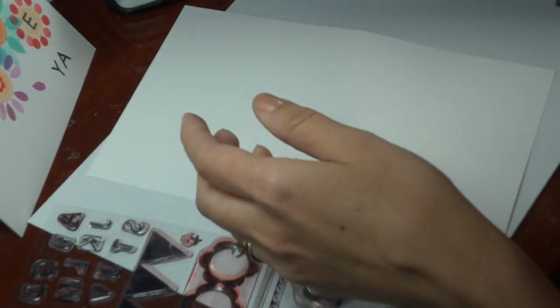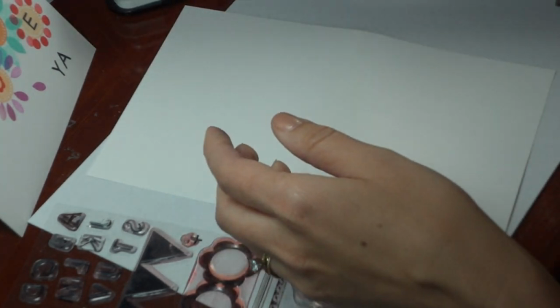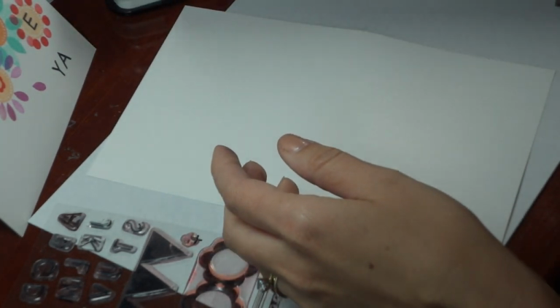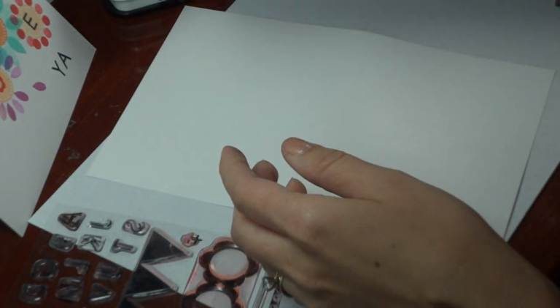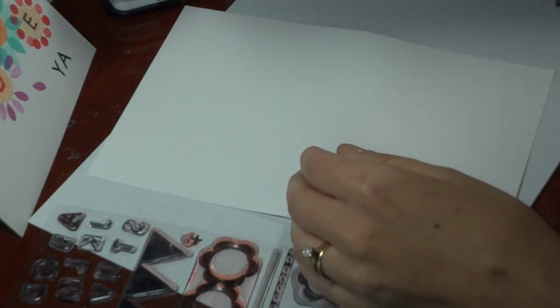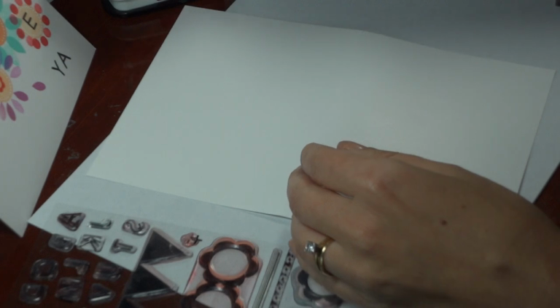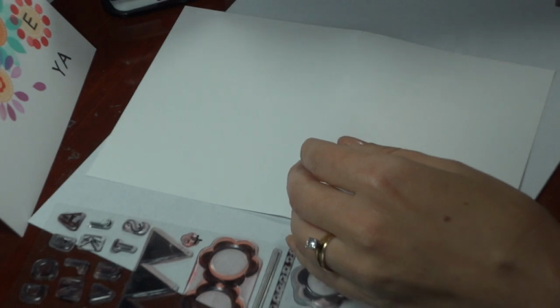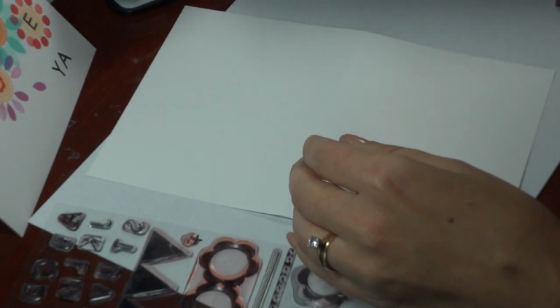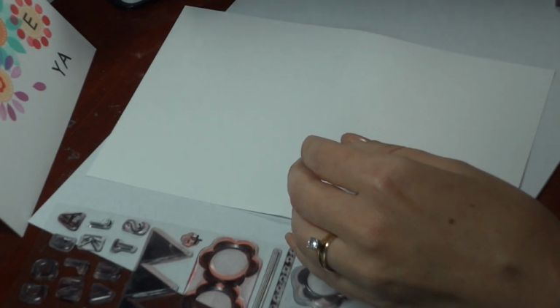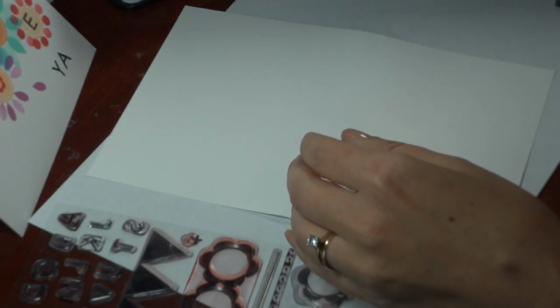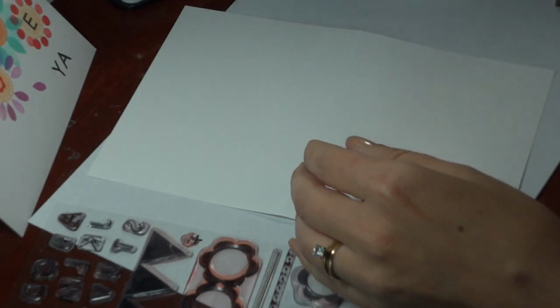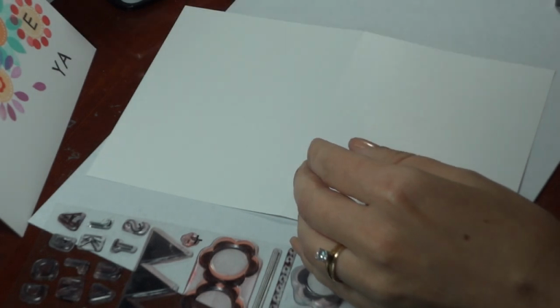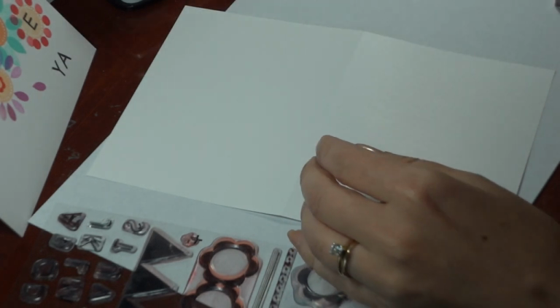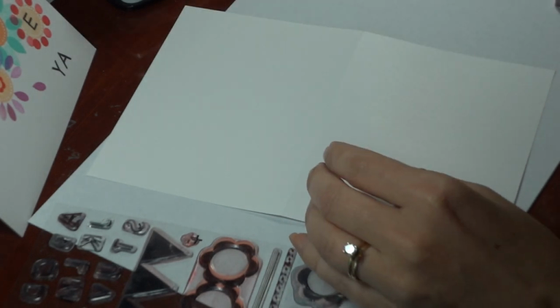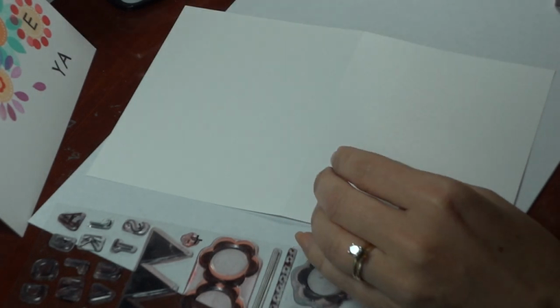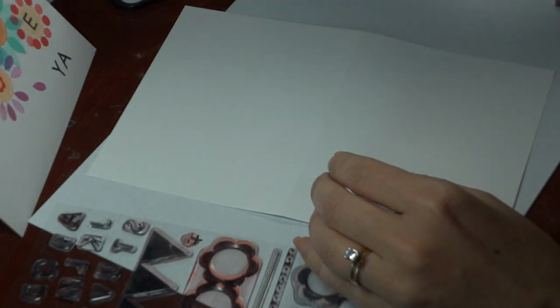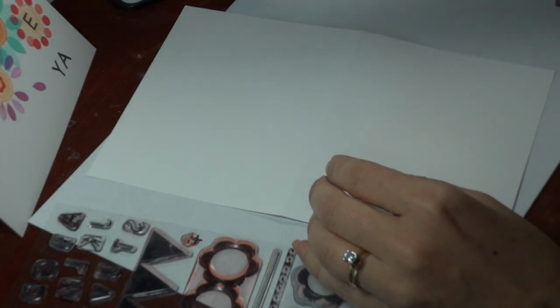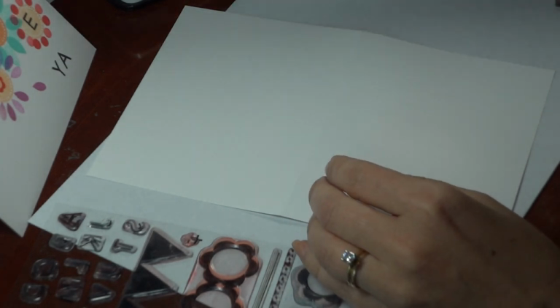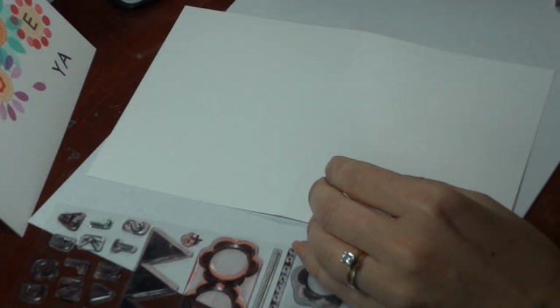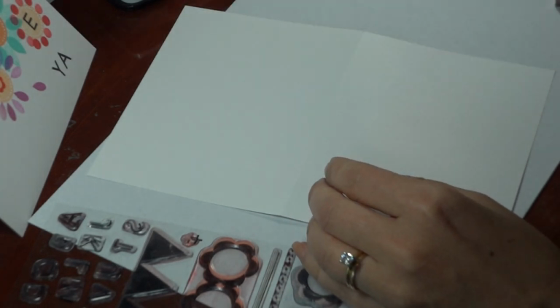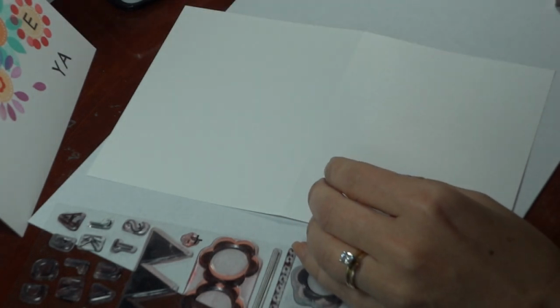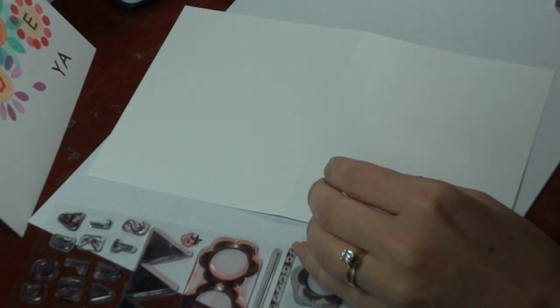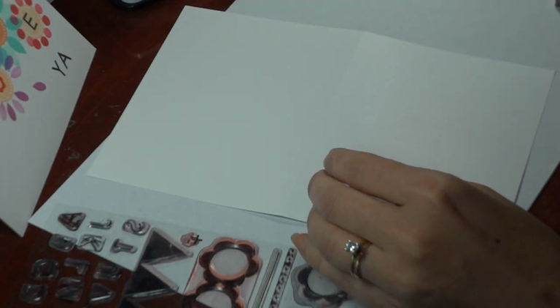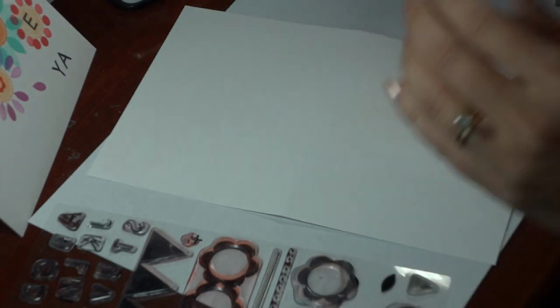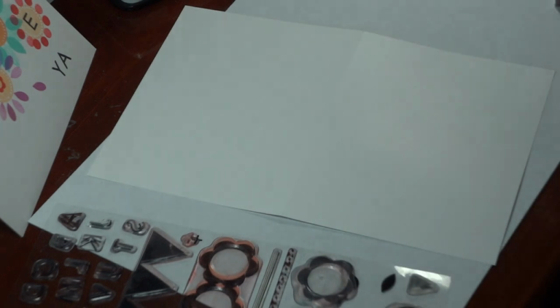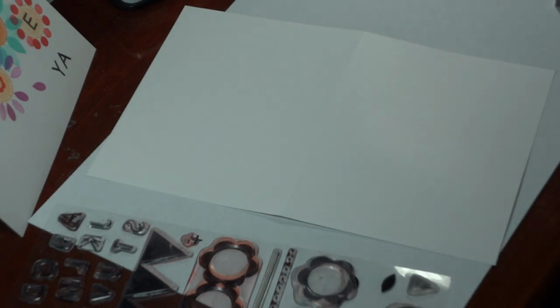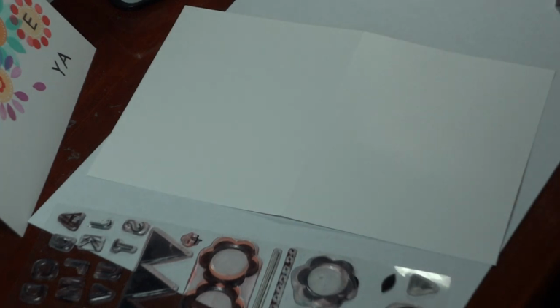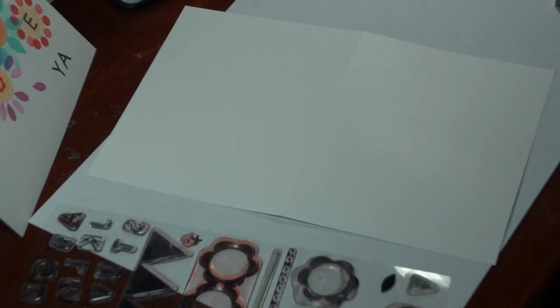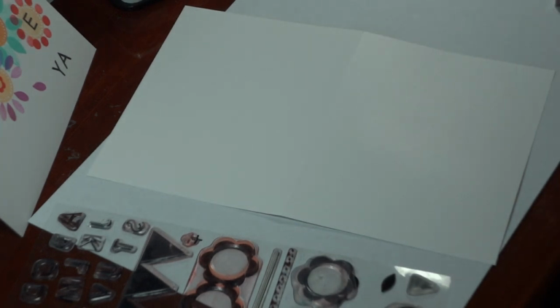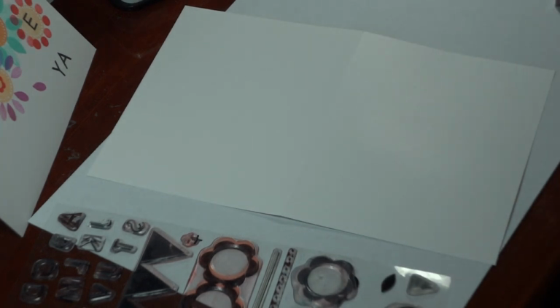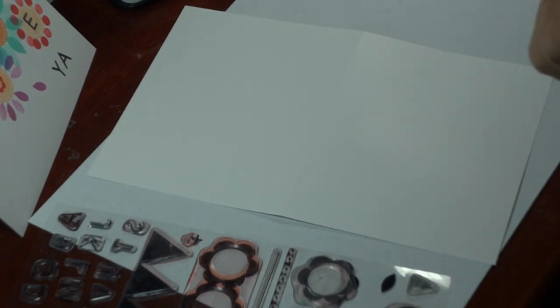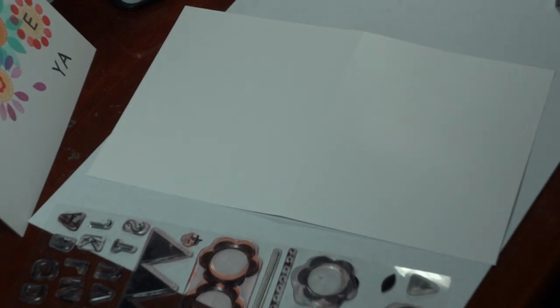We're going to be doing the stamping off technique on all the petals. So it's really going to look like I've got eight colors on my card instead of the four.